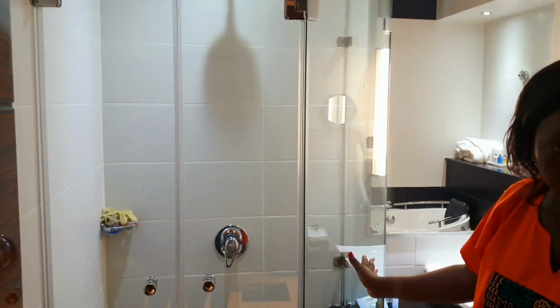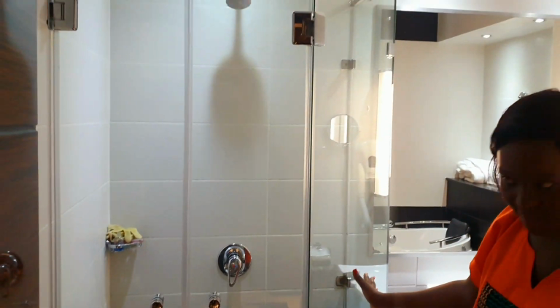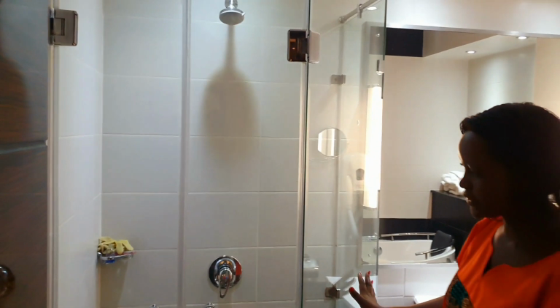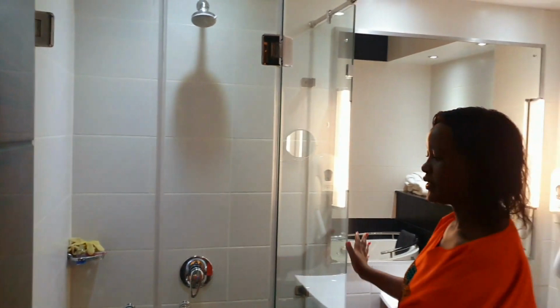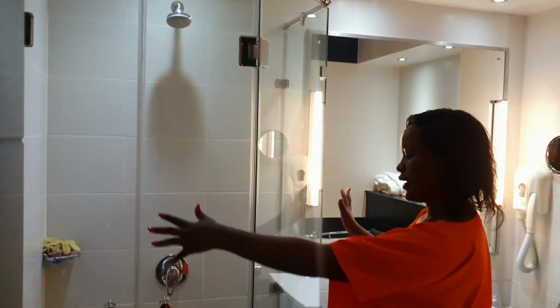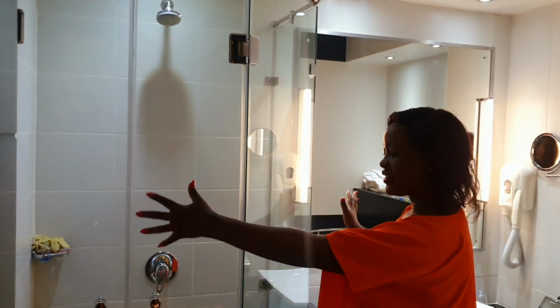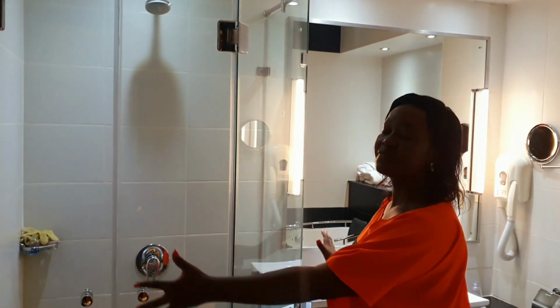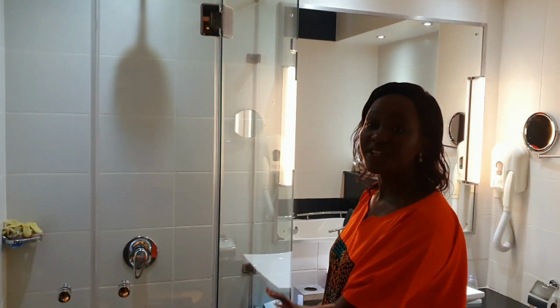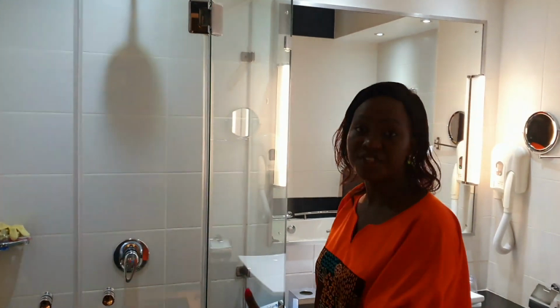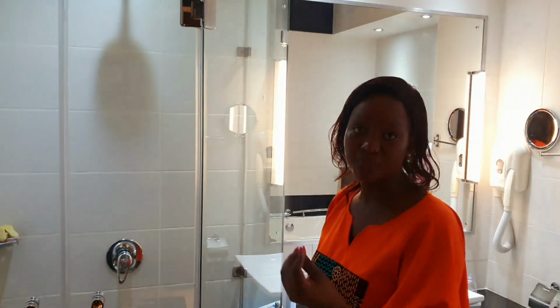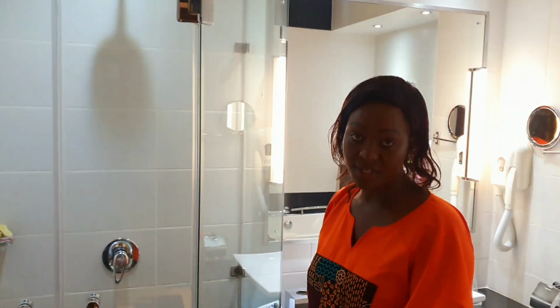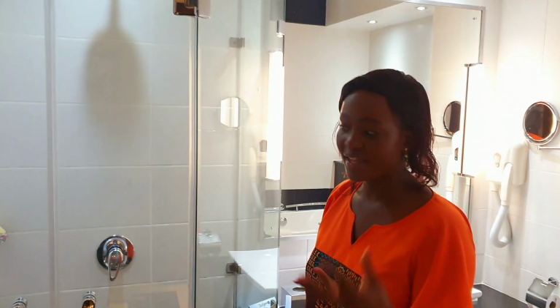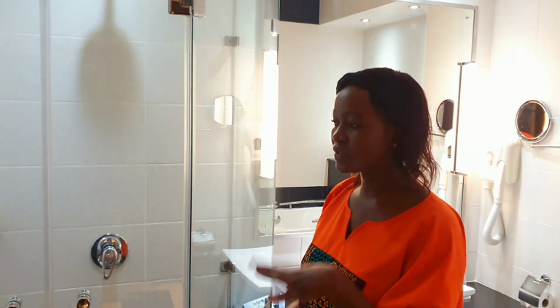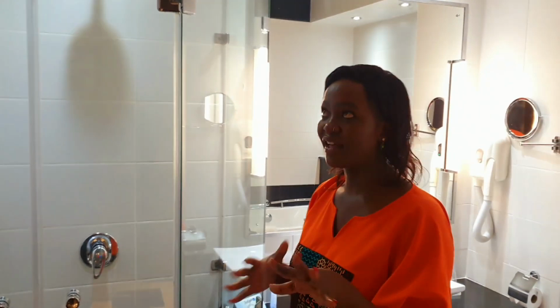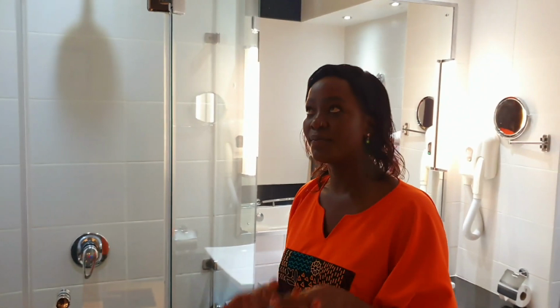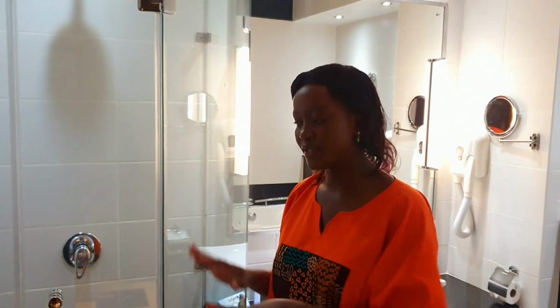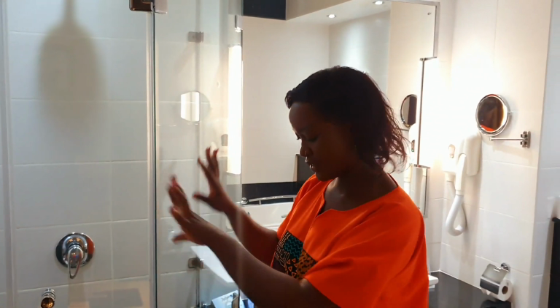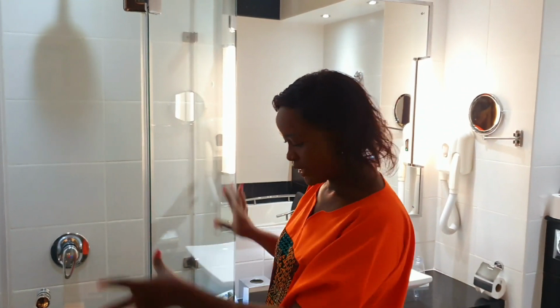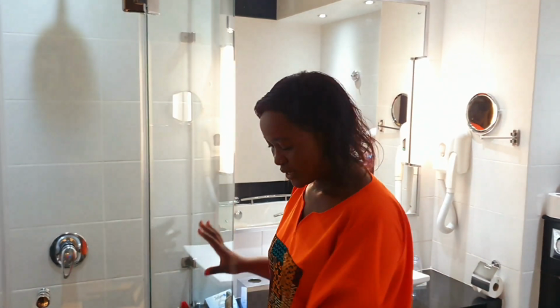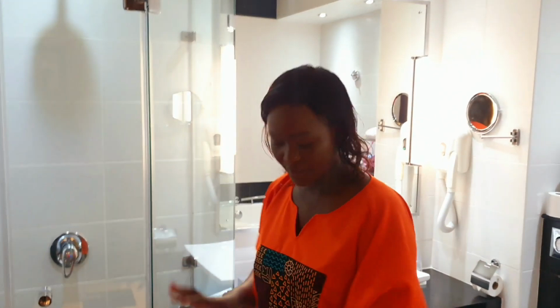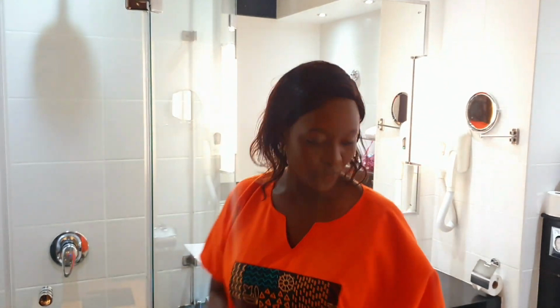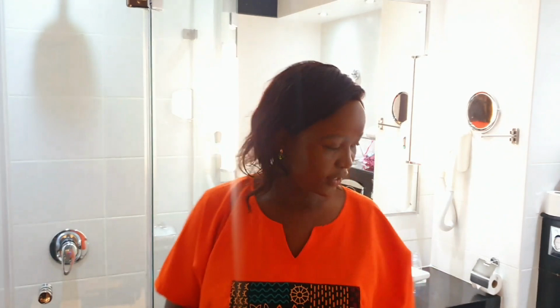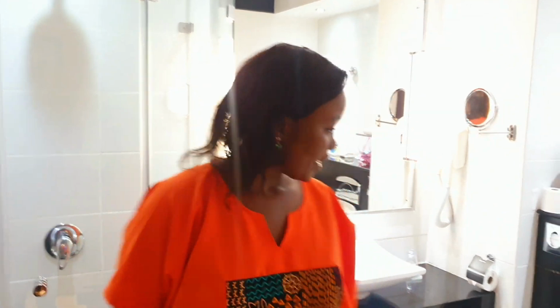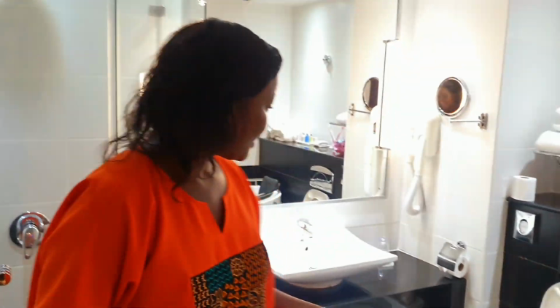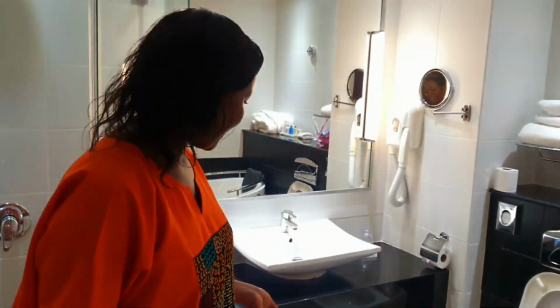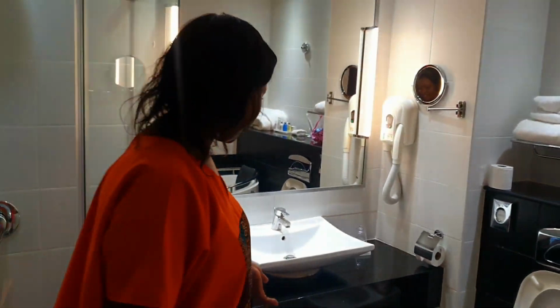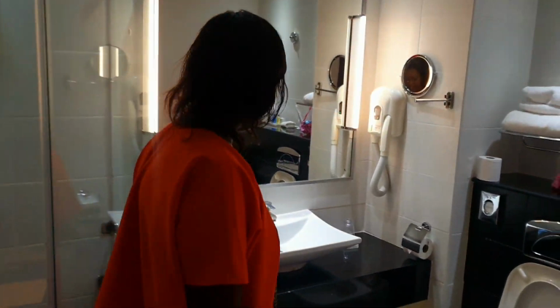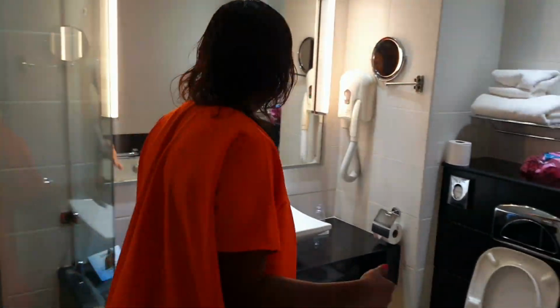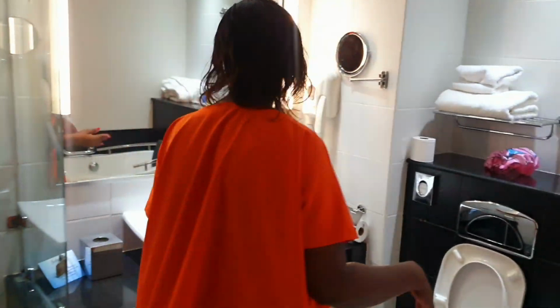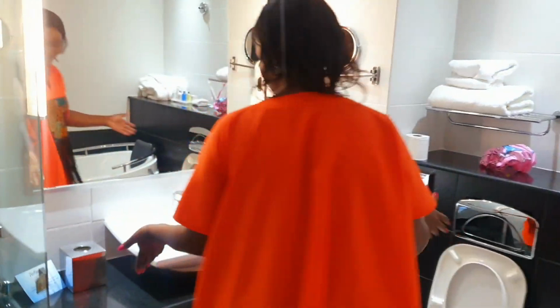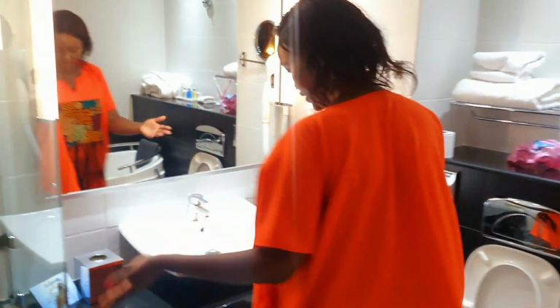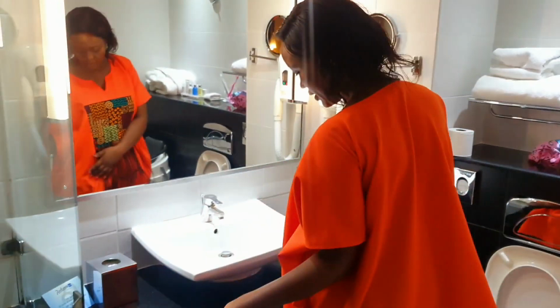This bathroom is on another level. So you have your cubicle here where you can take your shower, and it is very, very spacious — that is what I love about this cubicle. And then of course you have your sink.